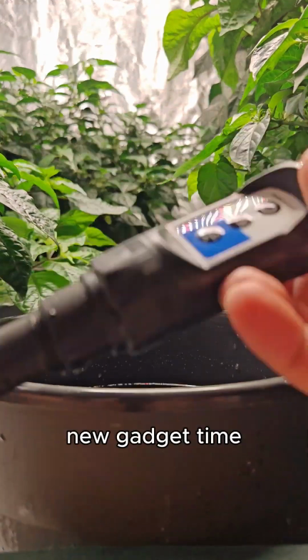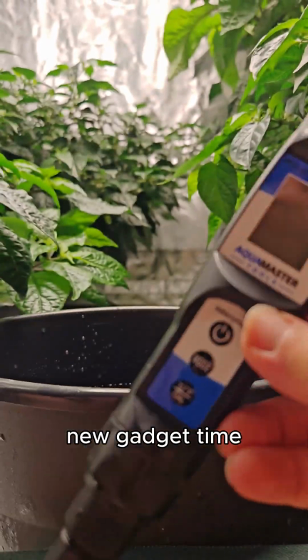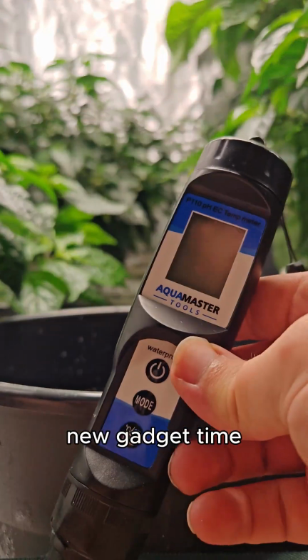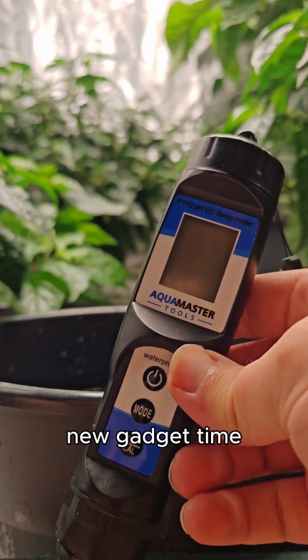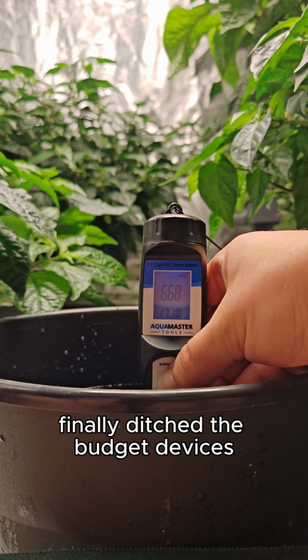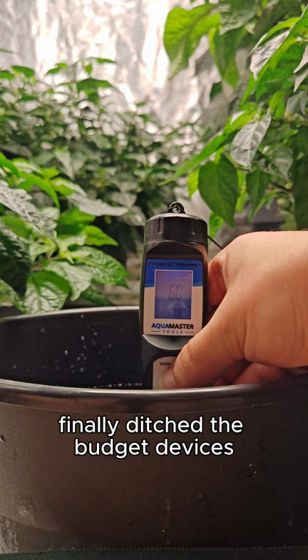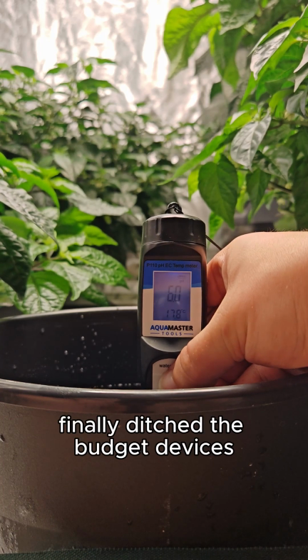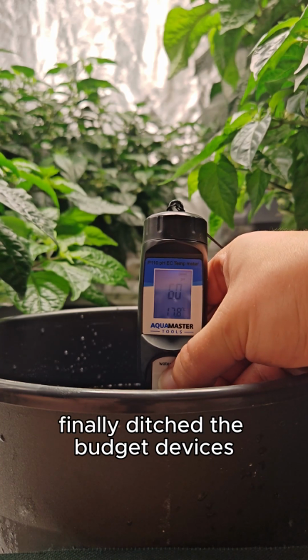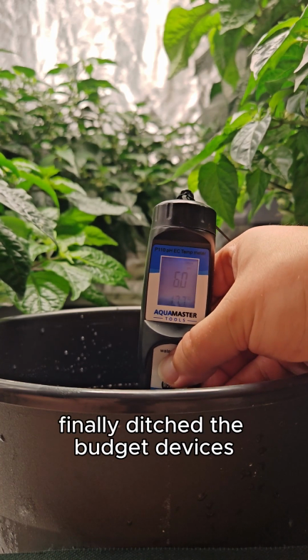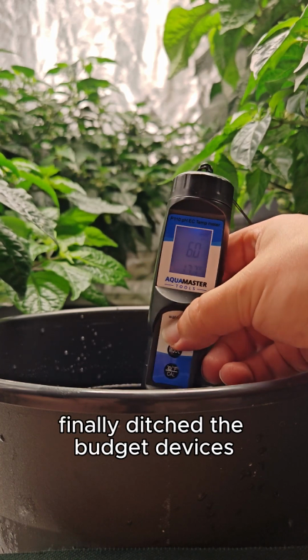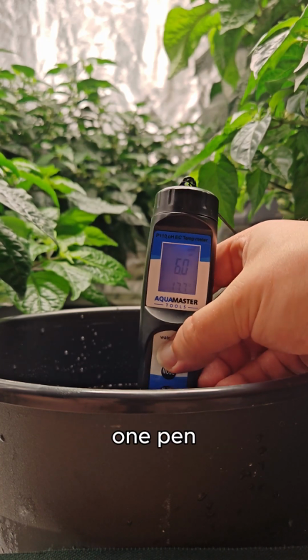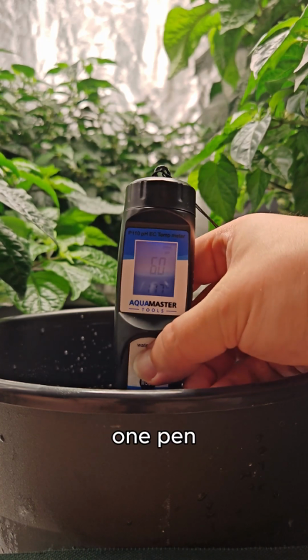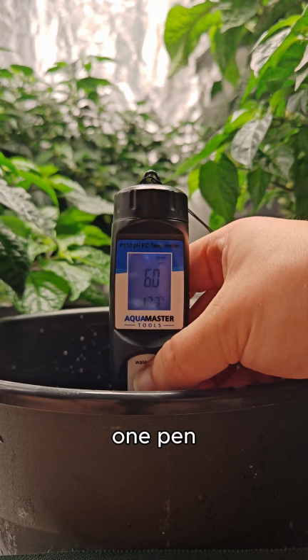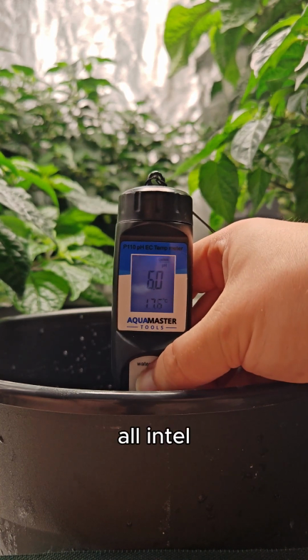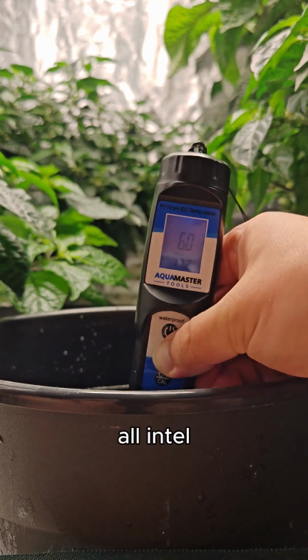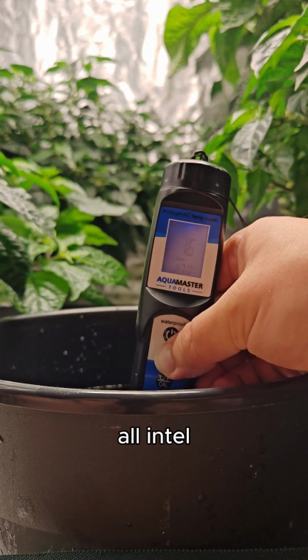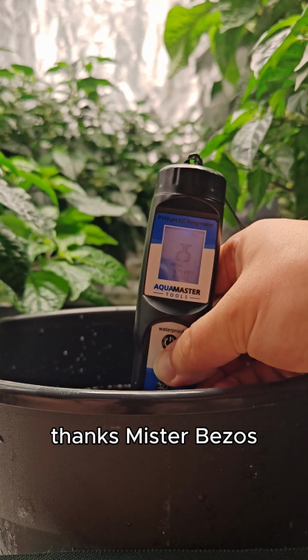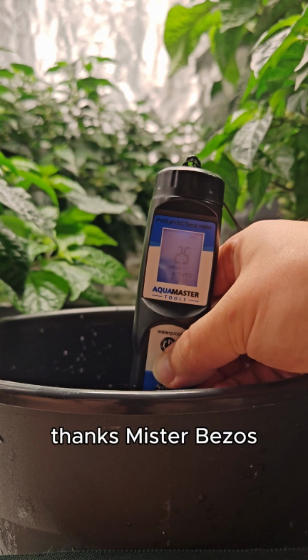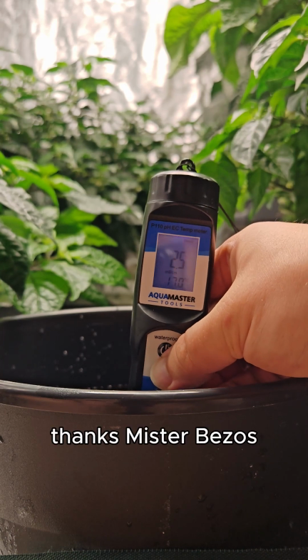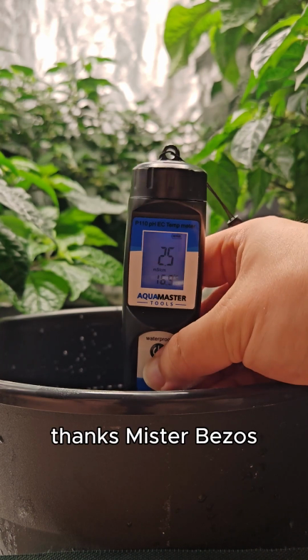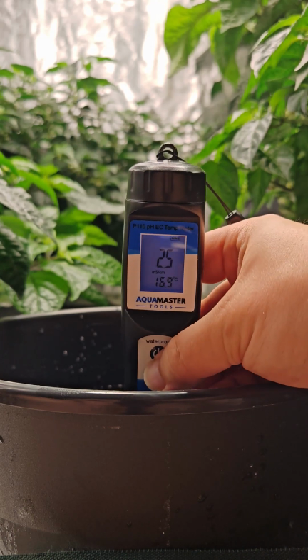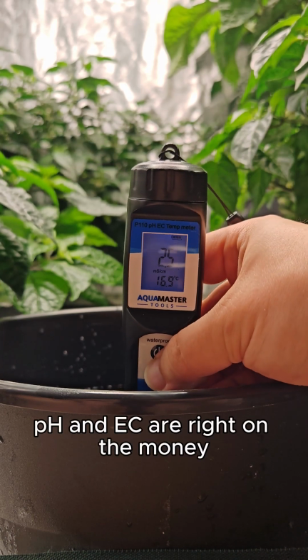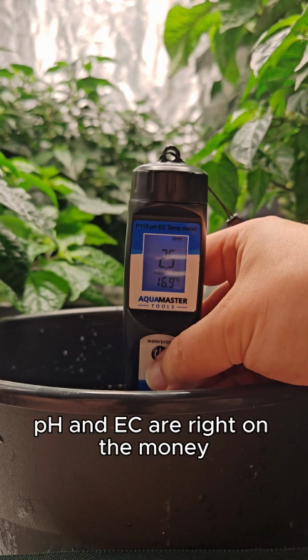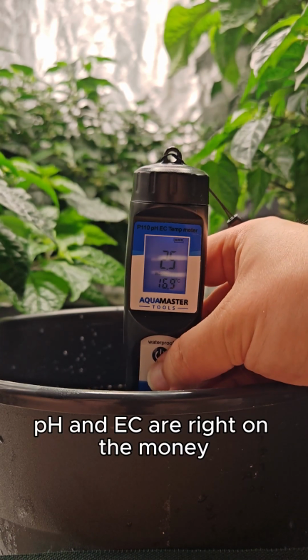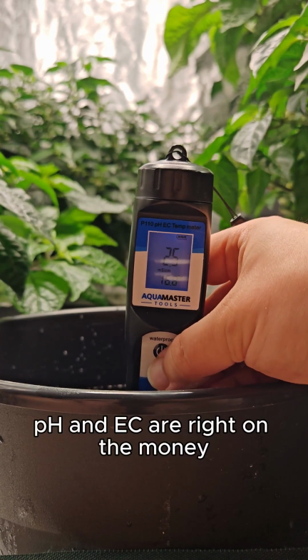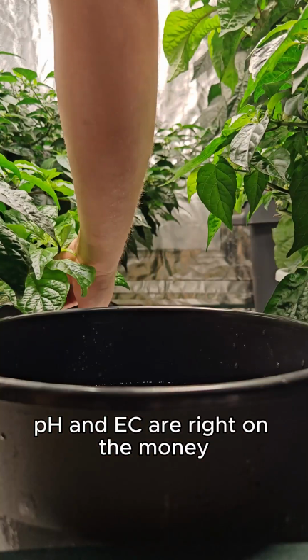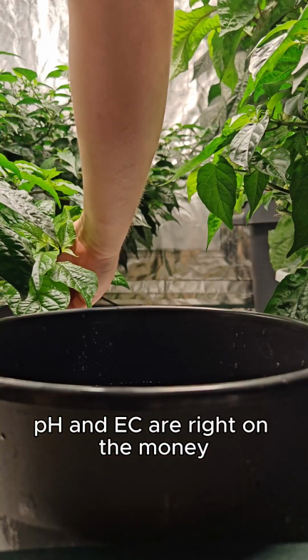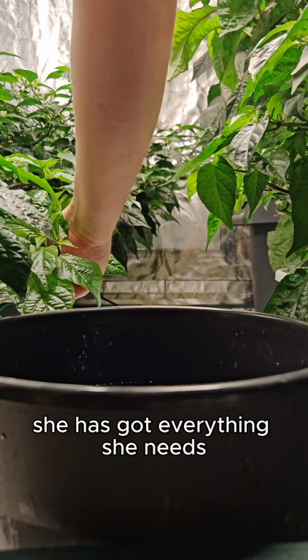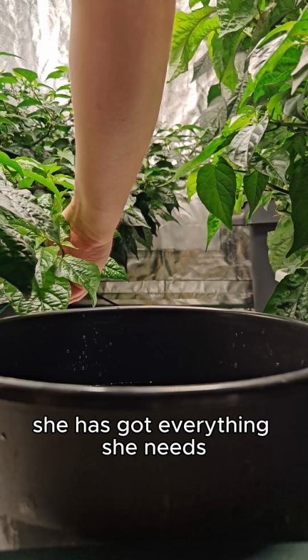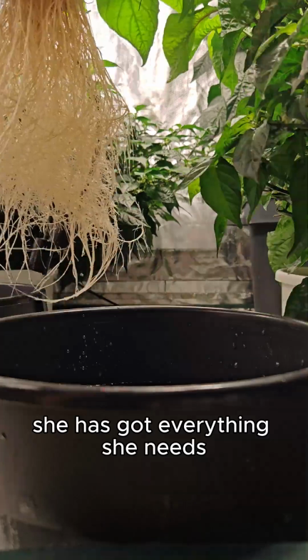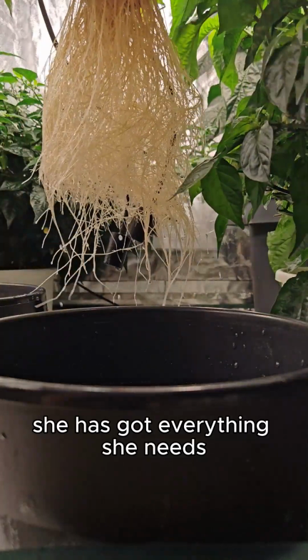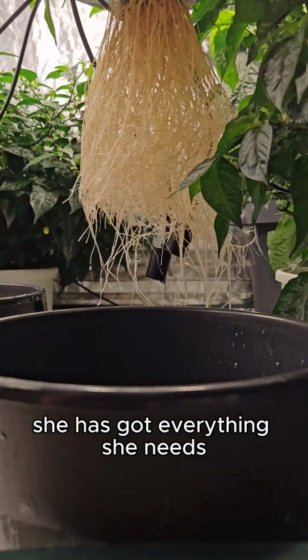New gadget time — the Bluelab device. One band, all intel. Thanks, Mr. Vesos. pH and EC are right on the money — she has got everything she needs.